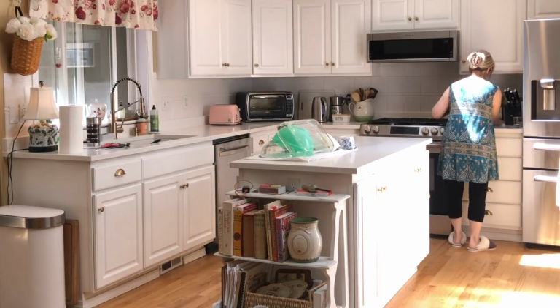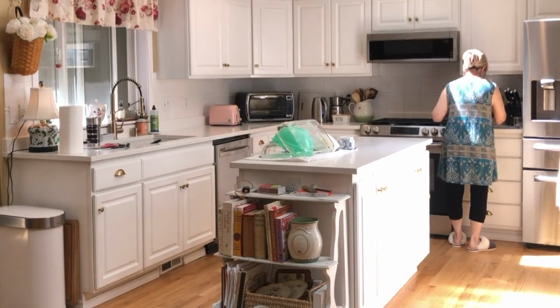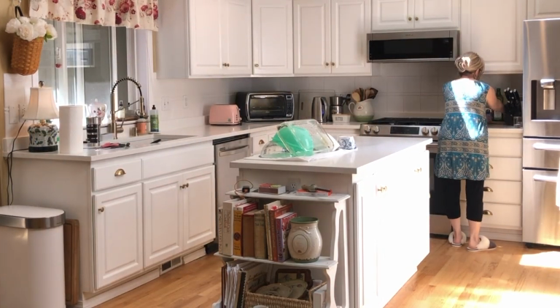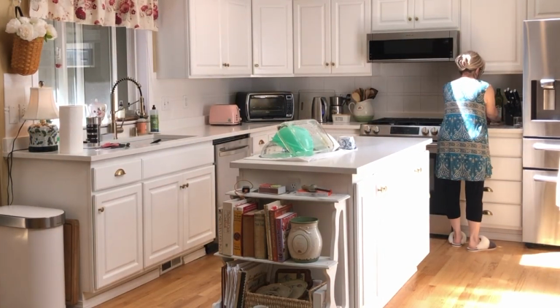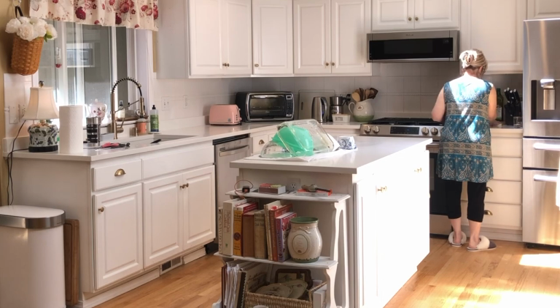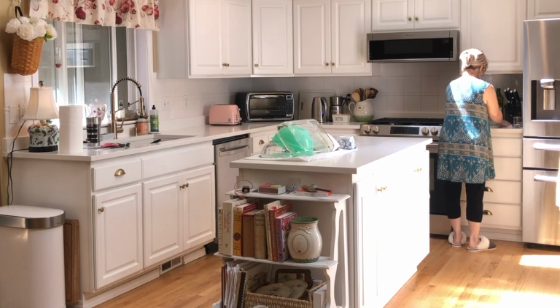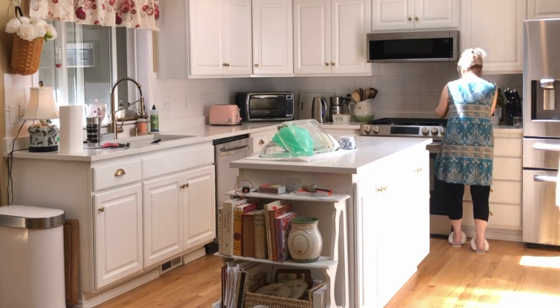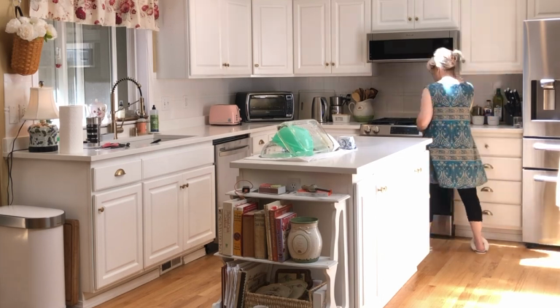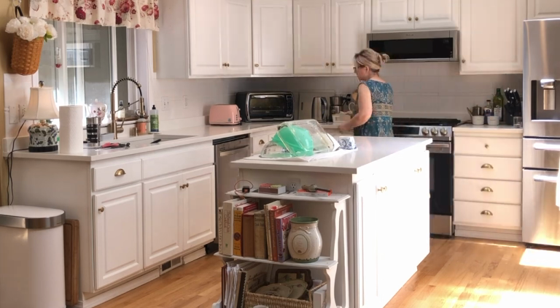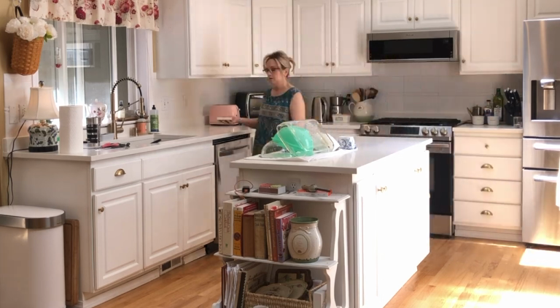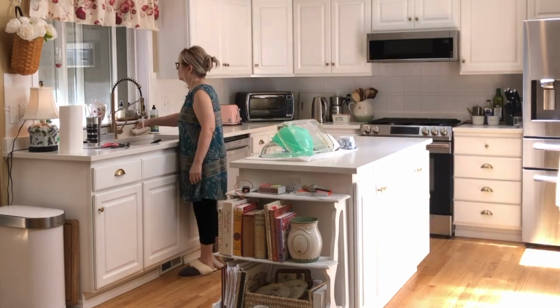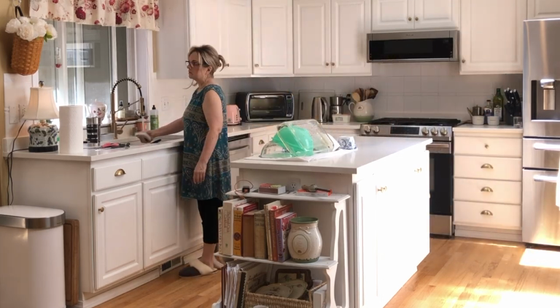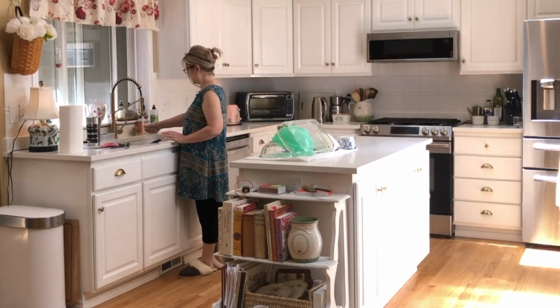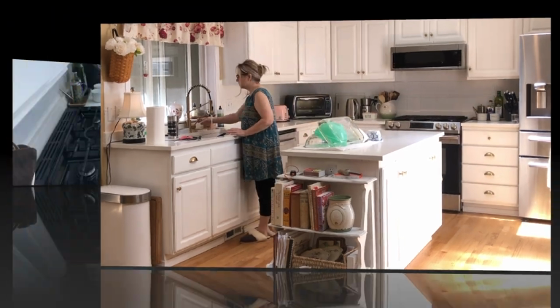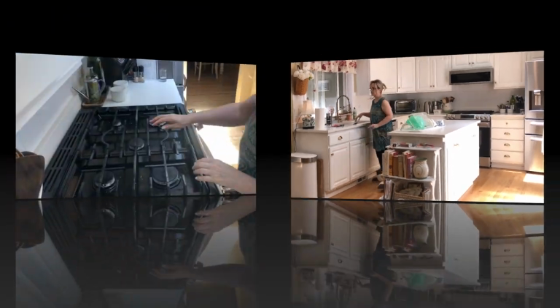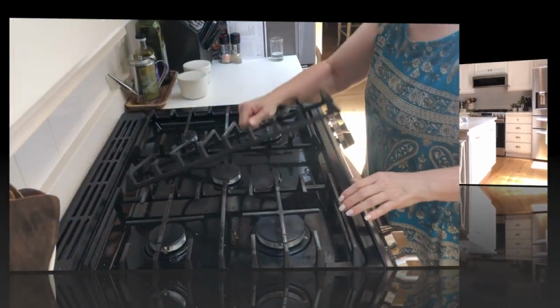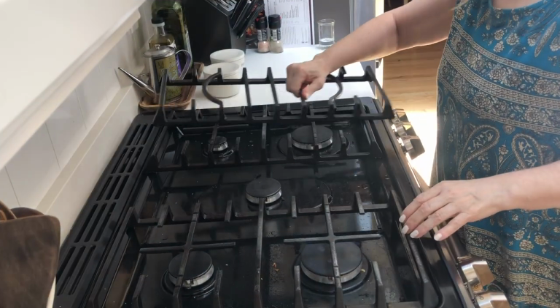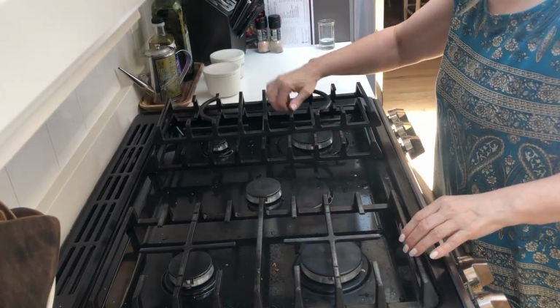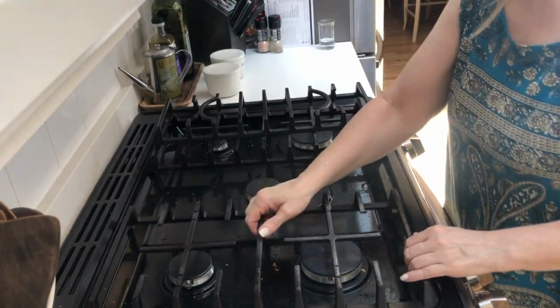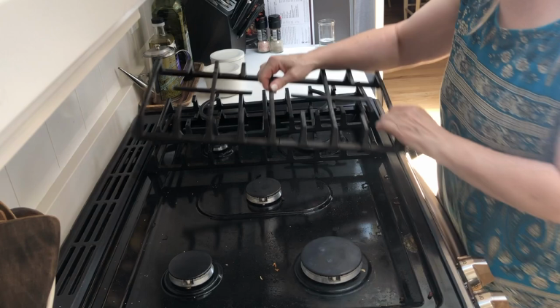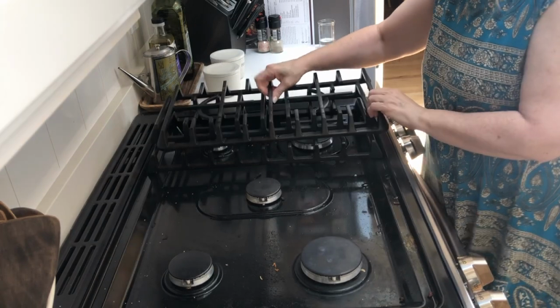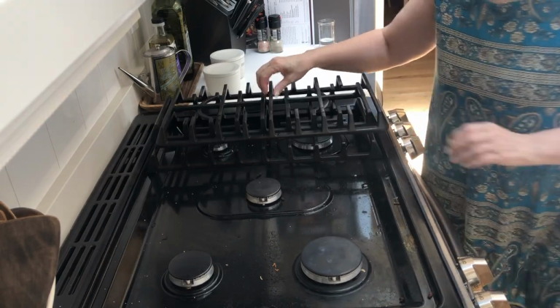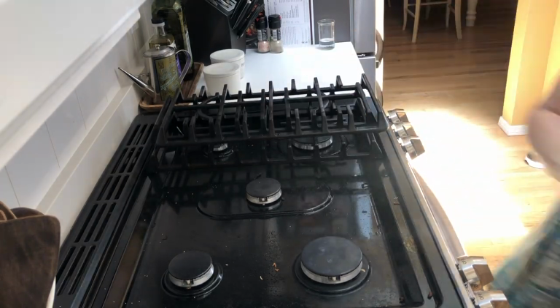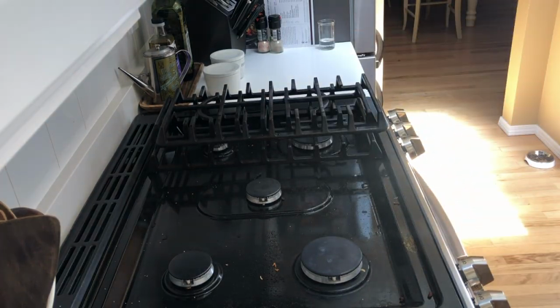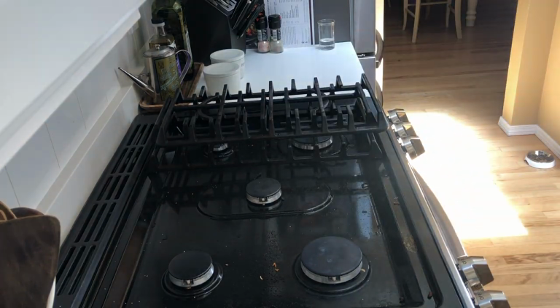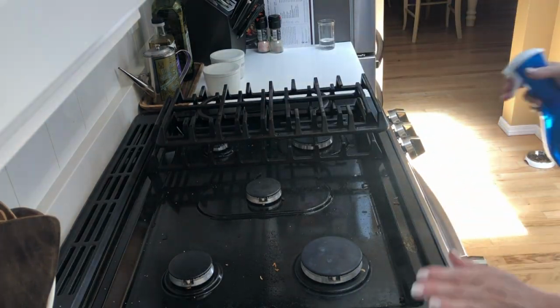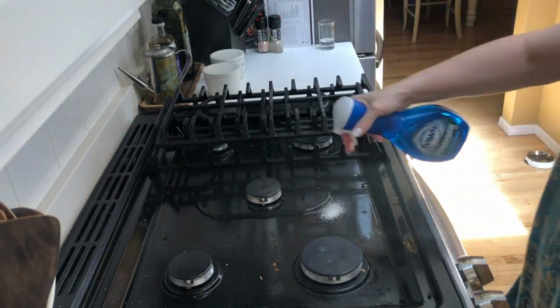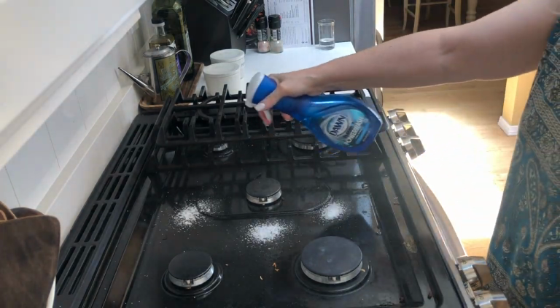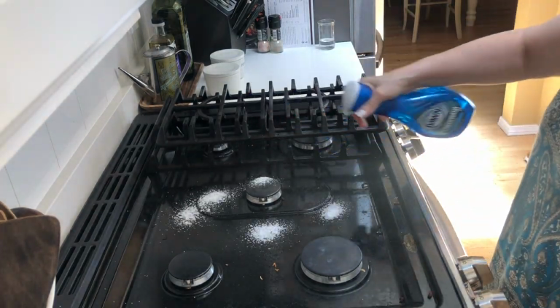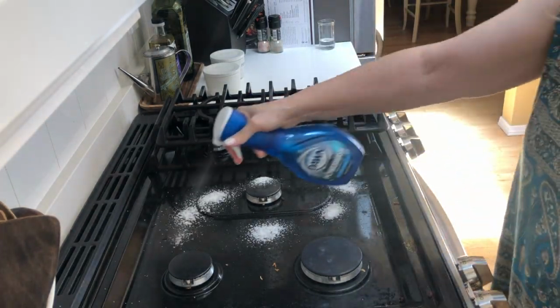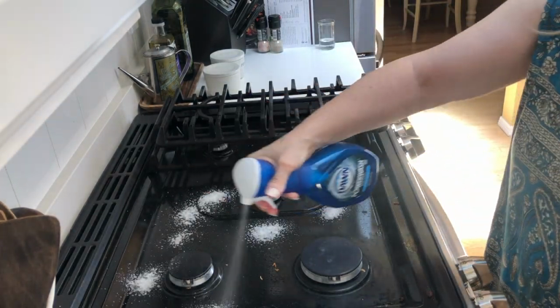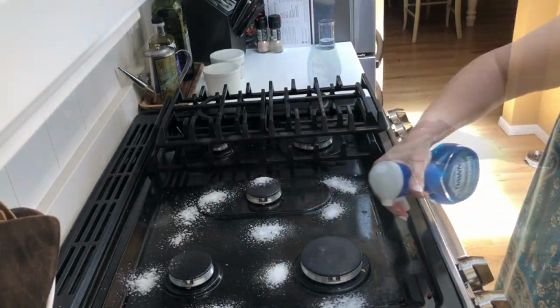I do get to washing those pans and pots that I put in the sink, but first I wanted to wash the stove down — it was filthy.